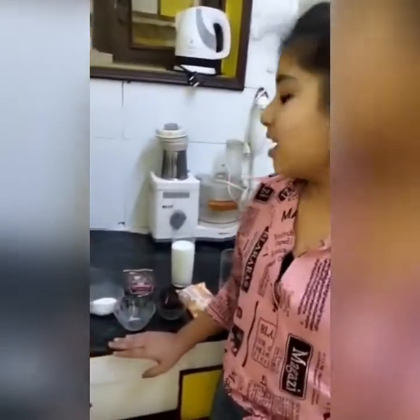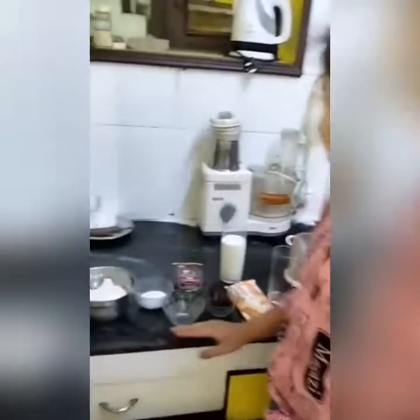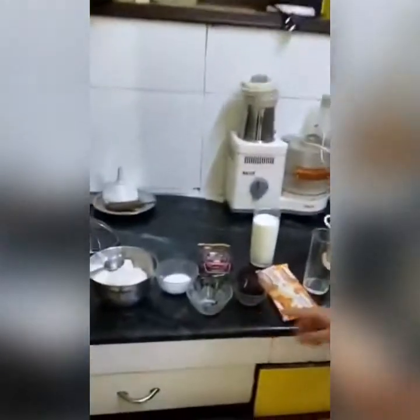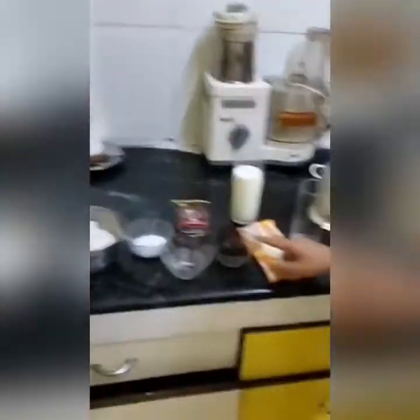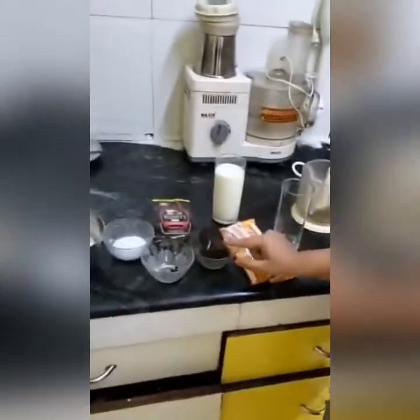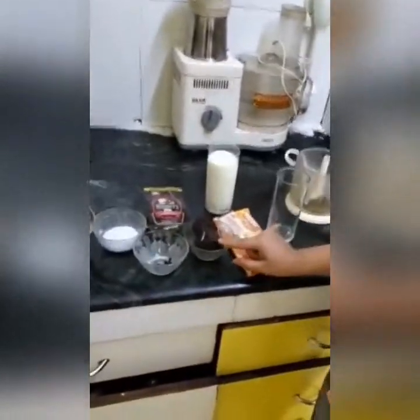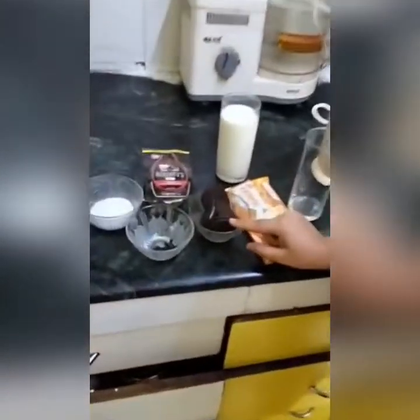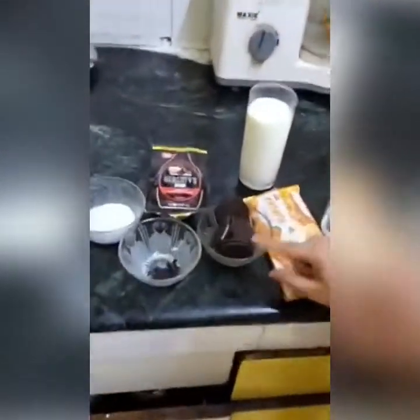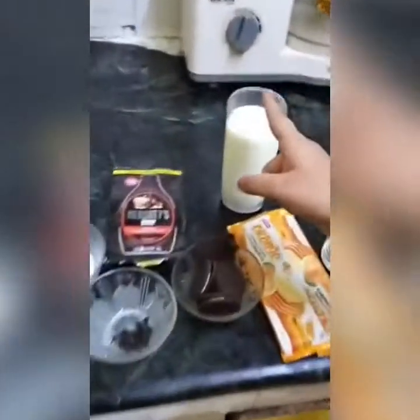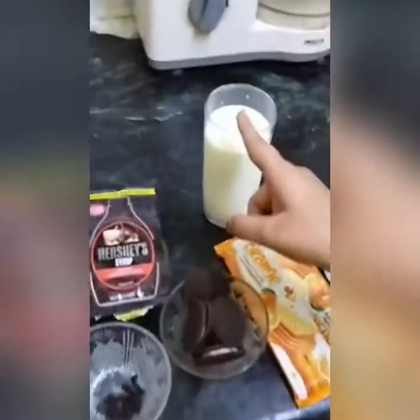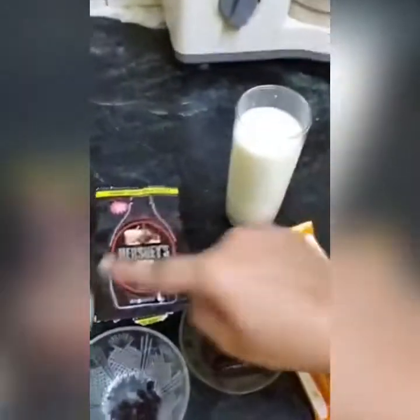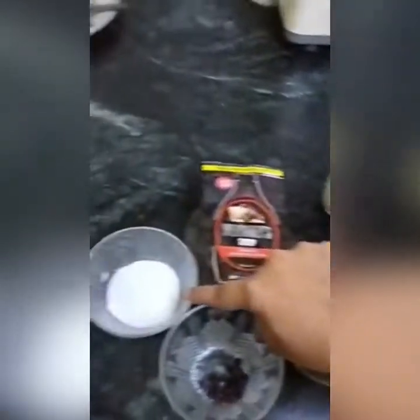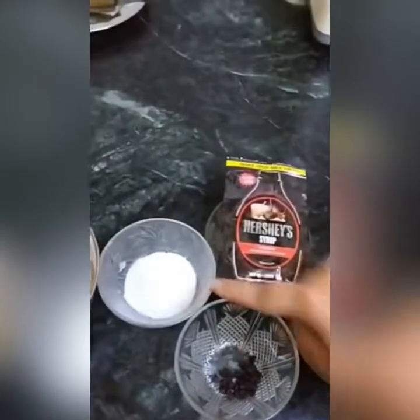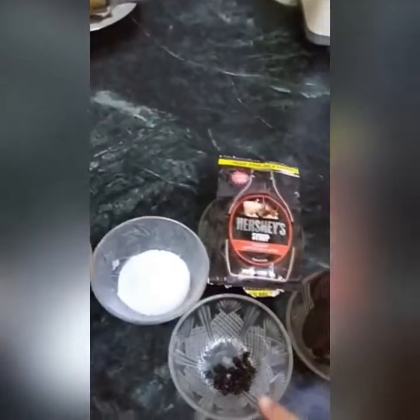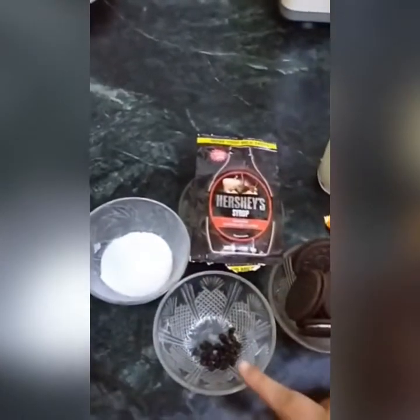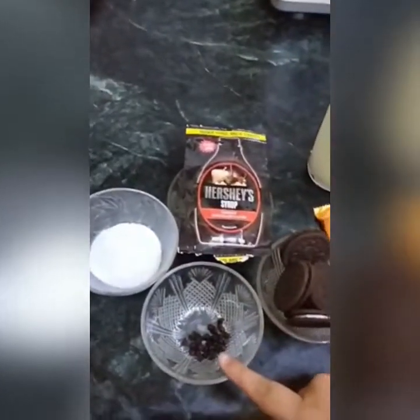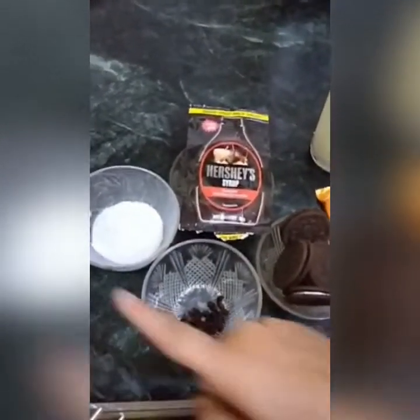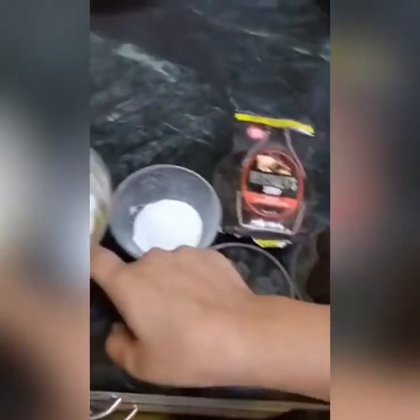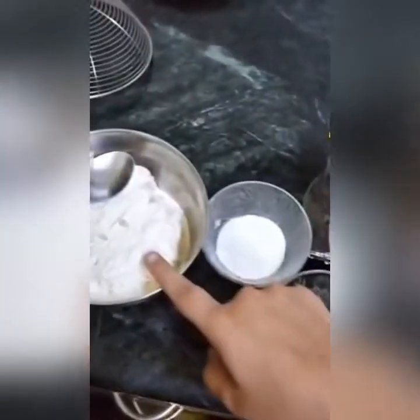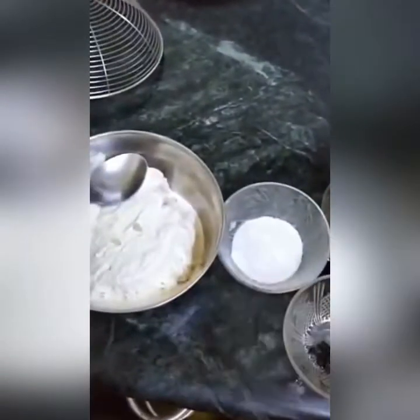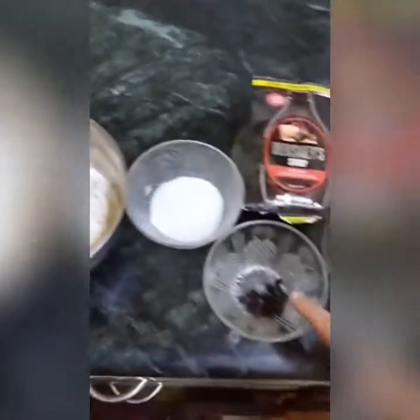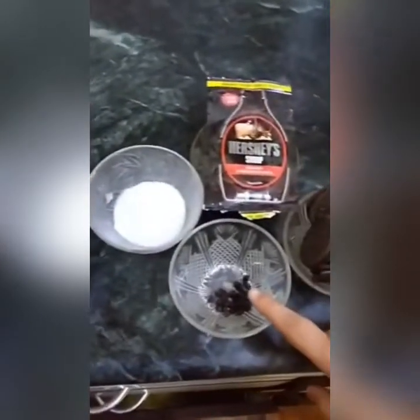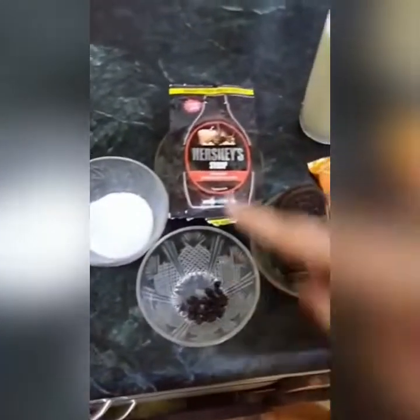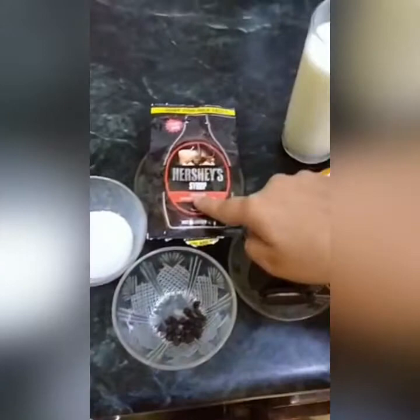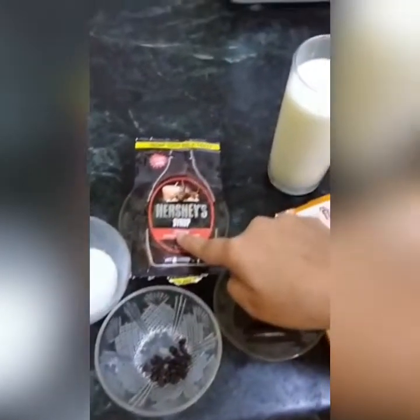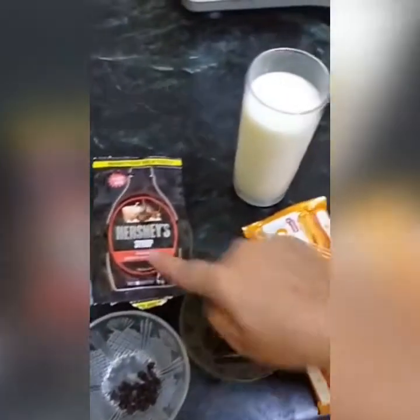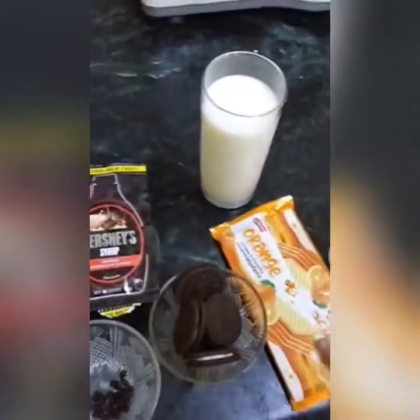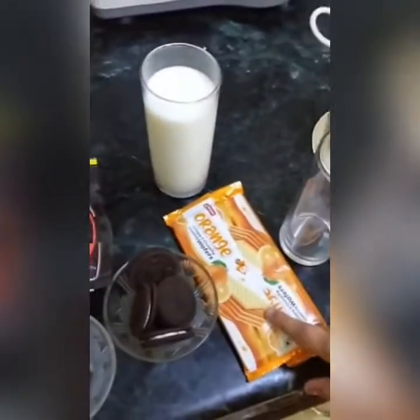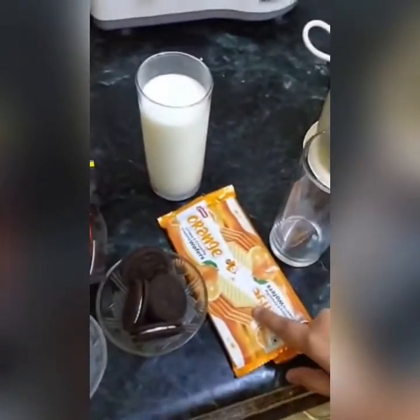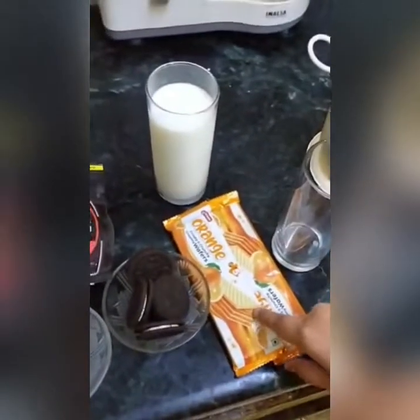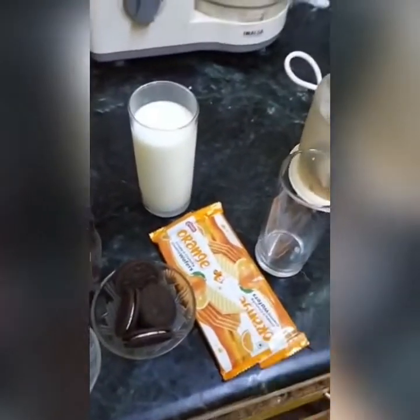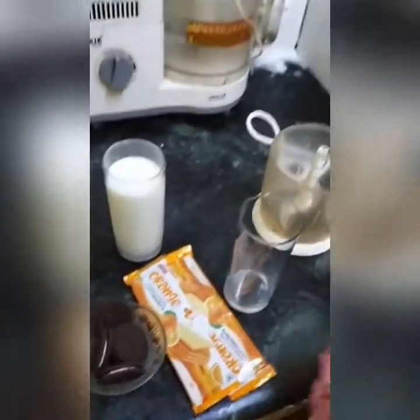For that, I have taken some Oreo biscuits, milk, sugar, and for decoration I will use ice cream, chocolate chips, Hershey syrup, and some wafers. So, let's get started.